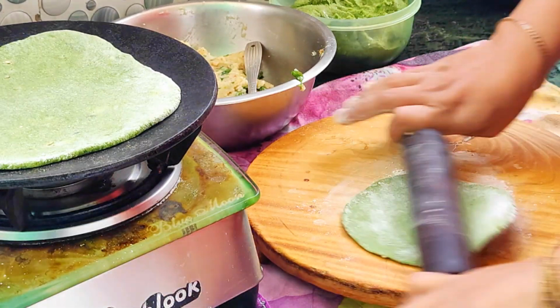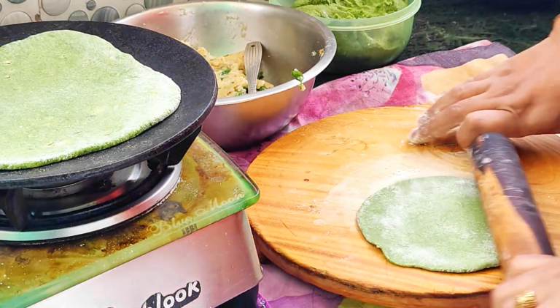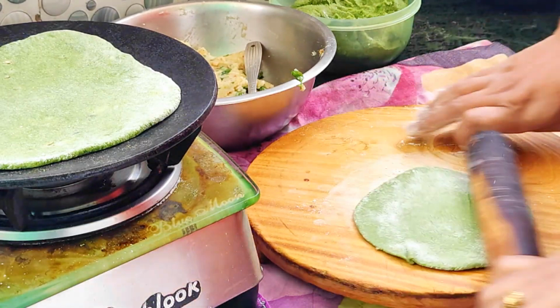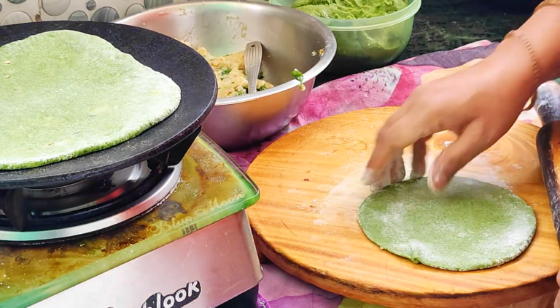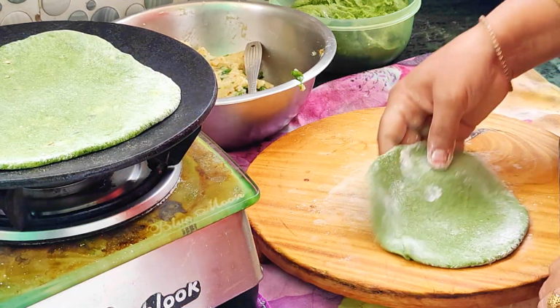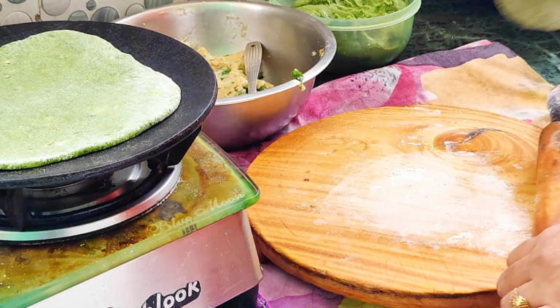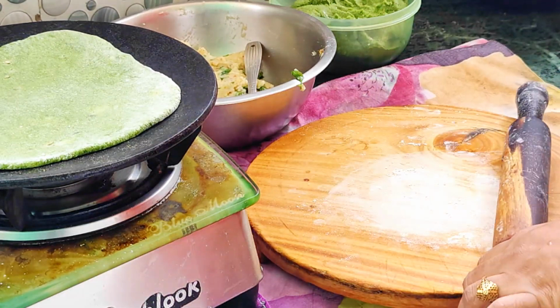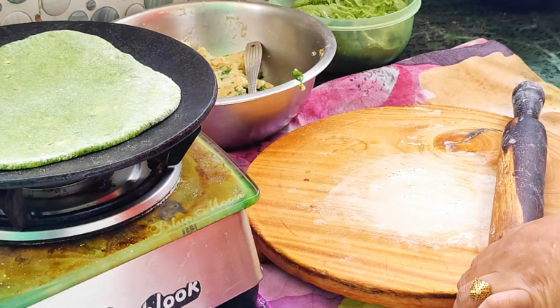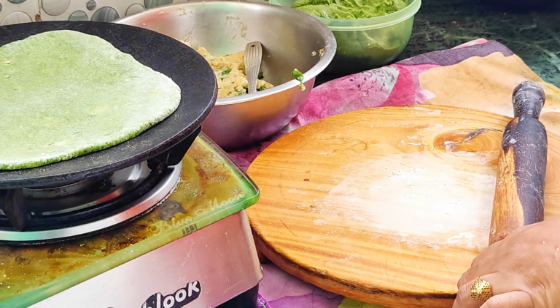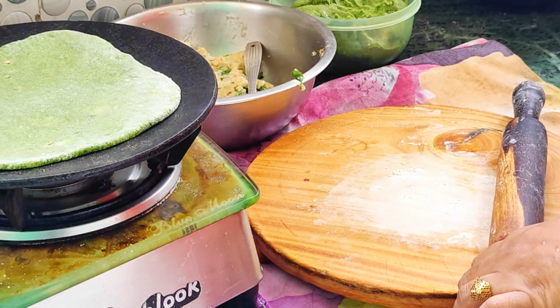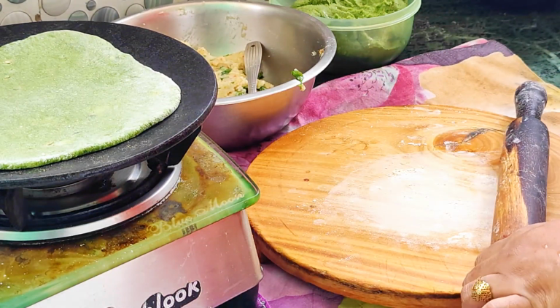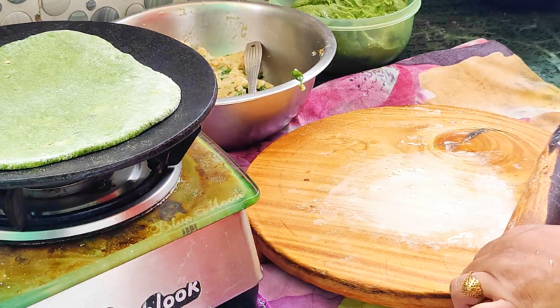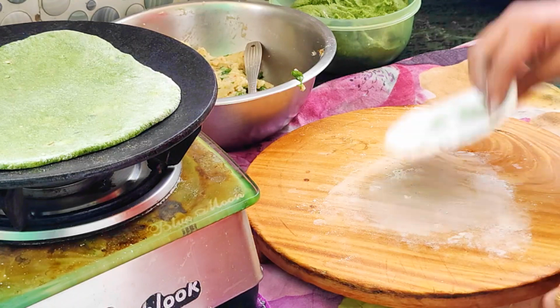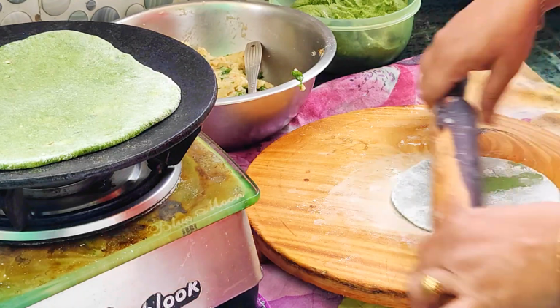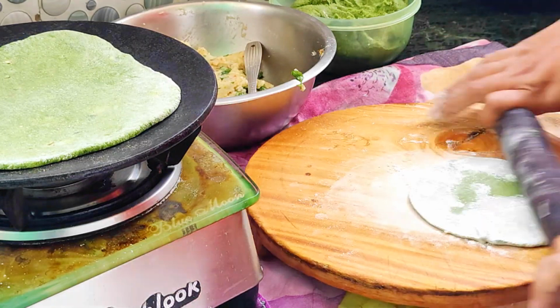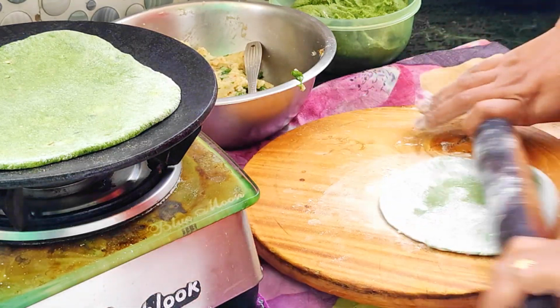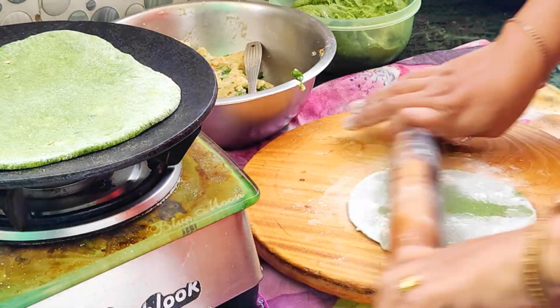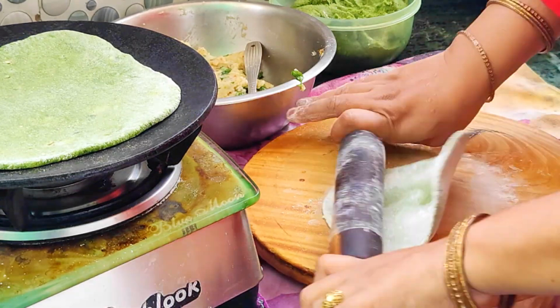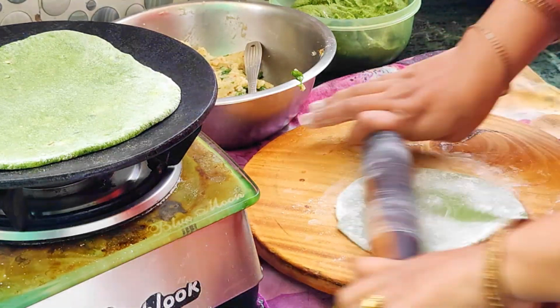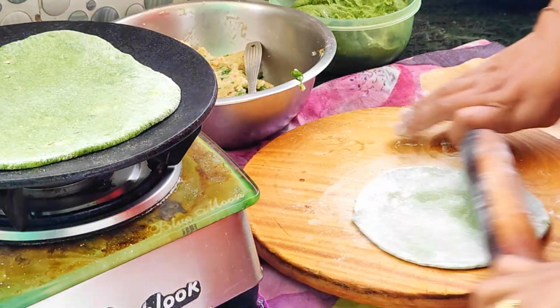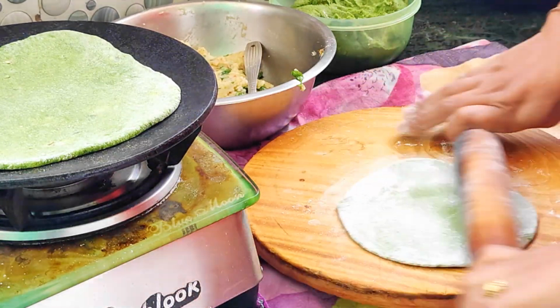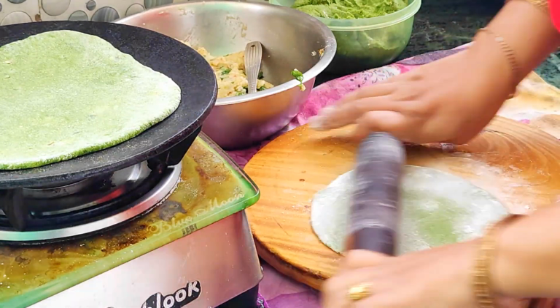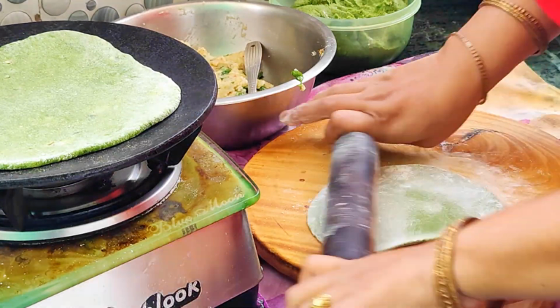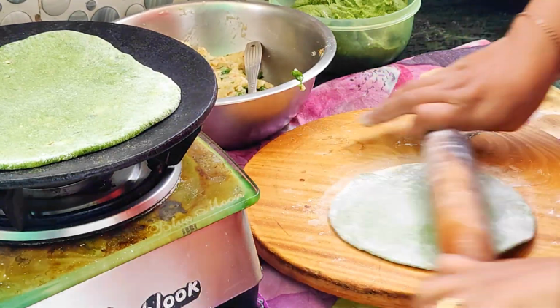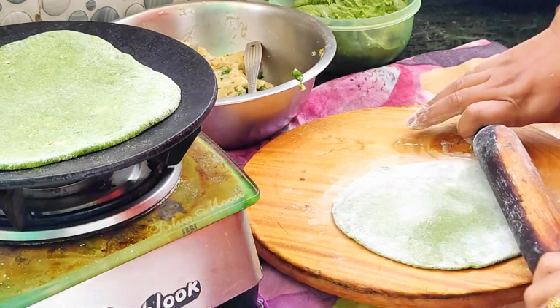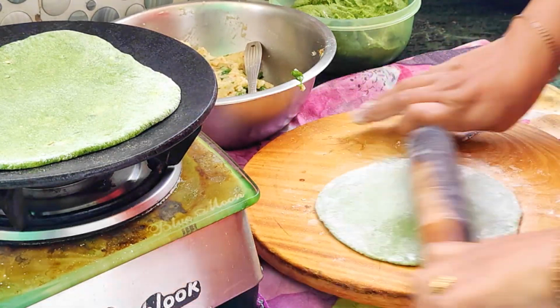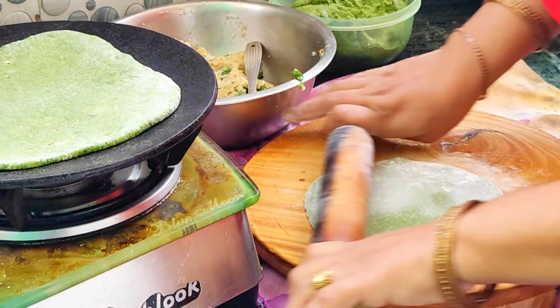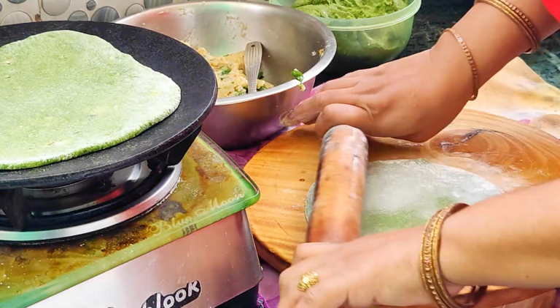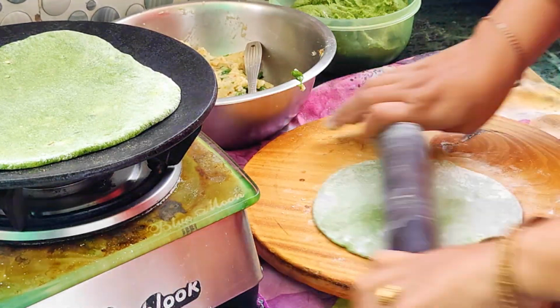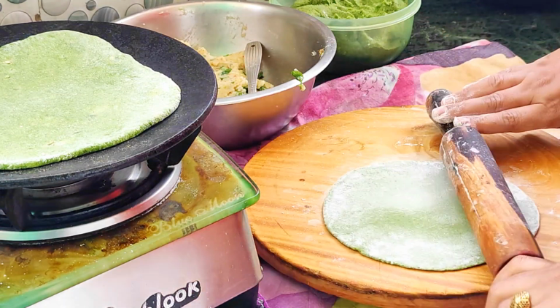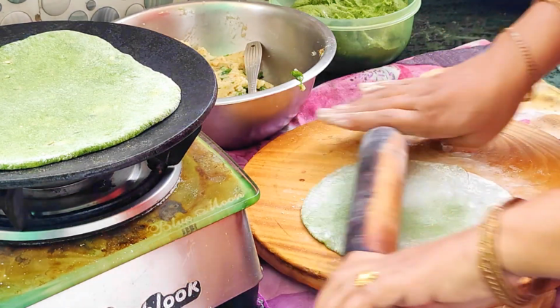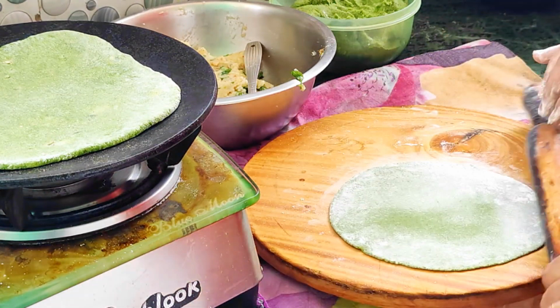I have a request to share the recipe for the lunch box, so I have shared this recipe with you.